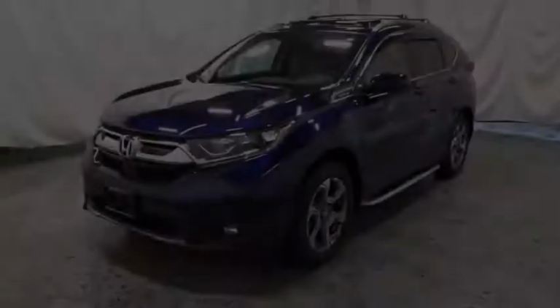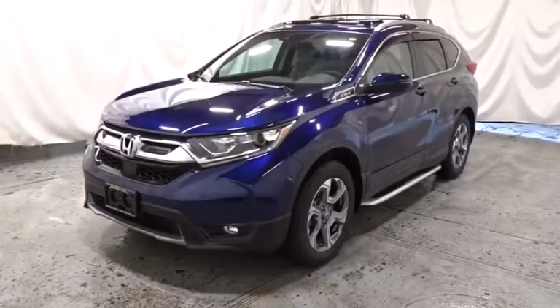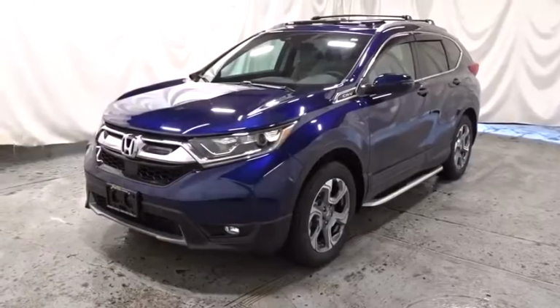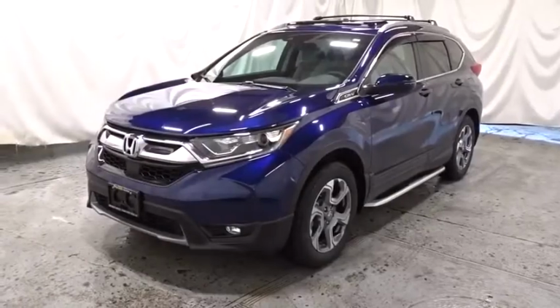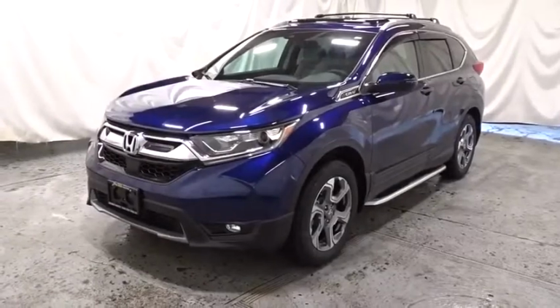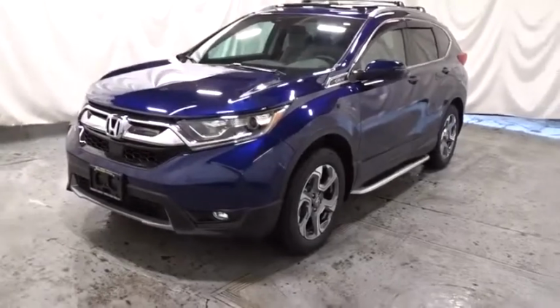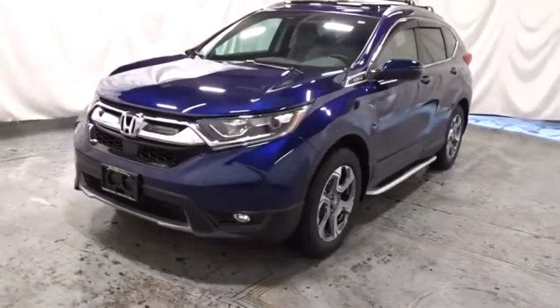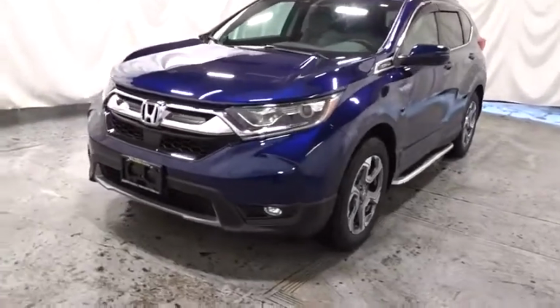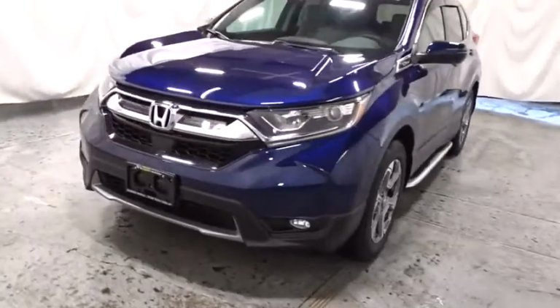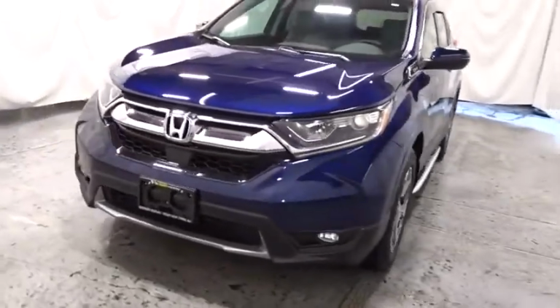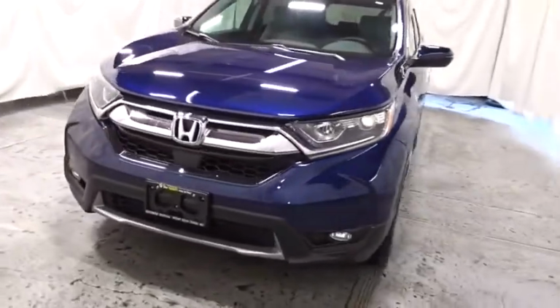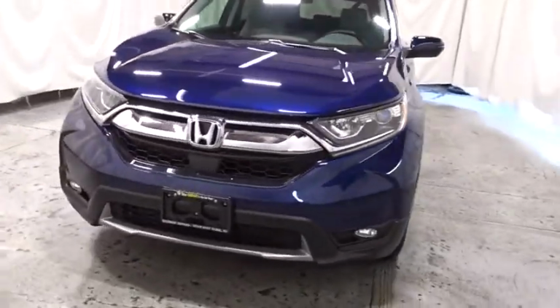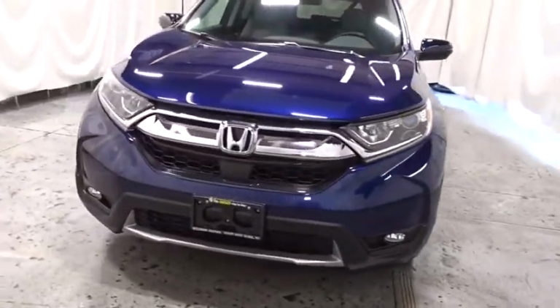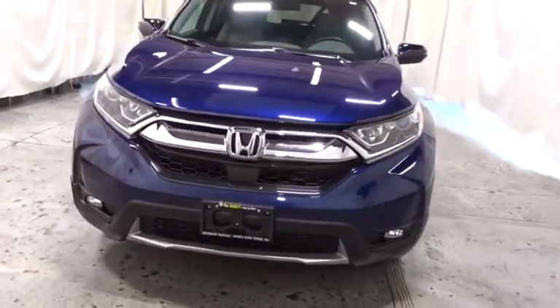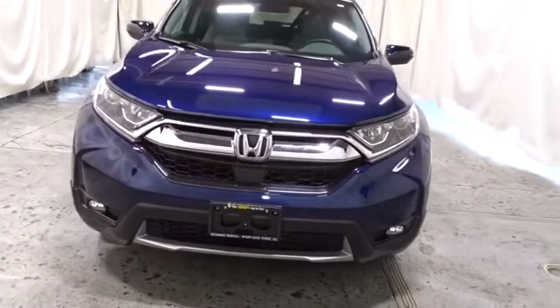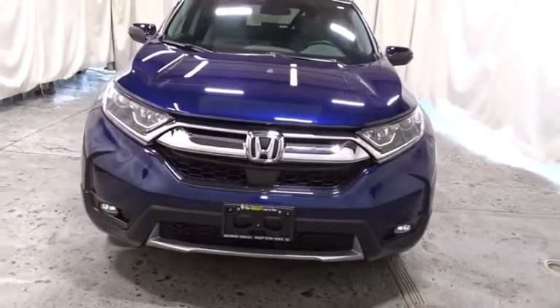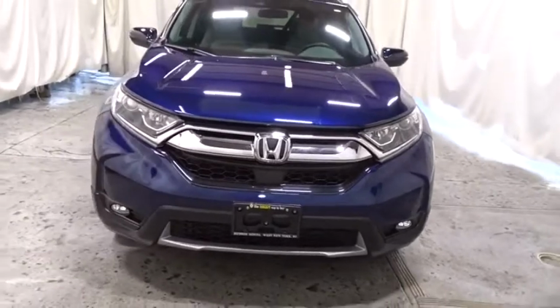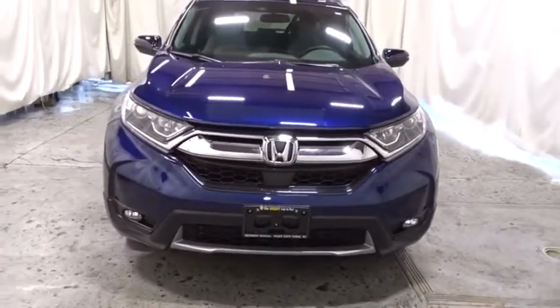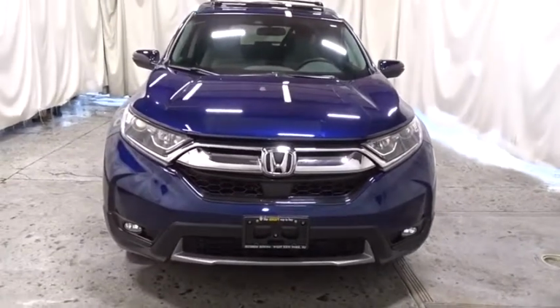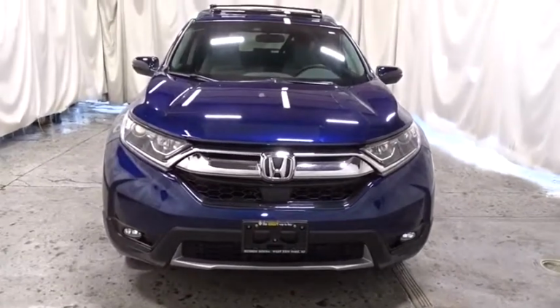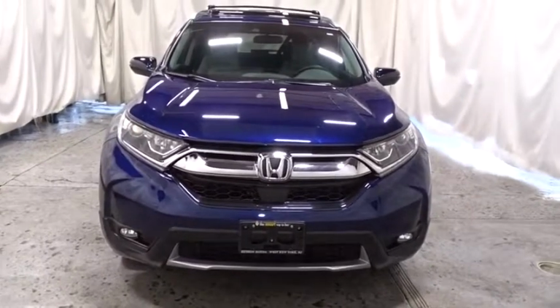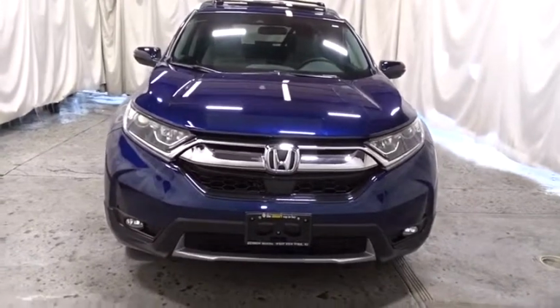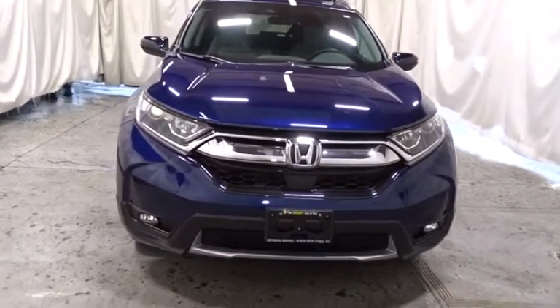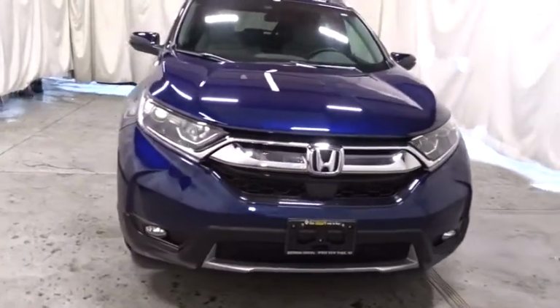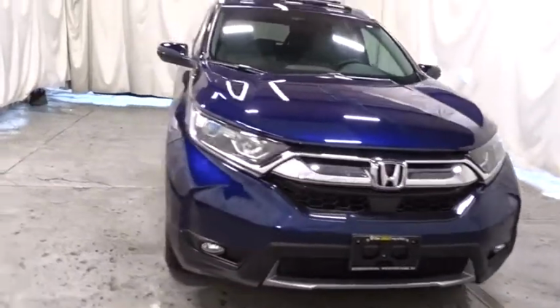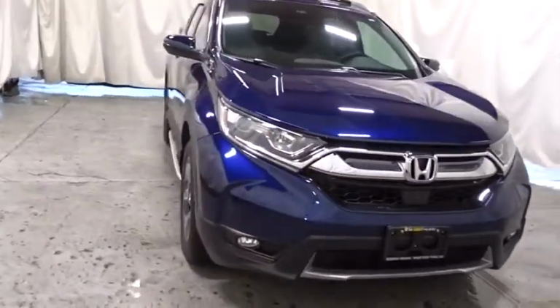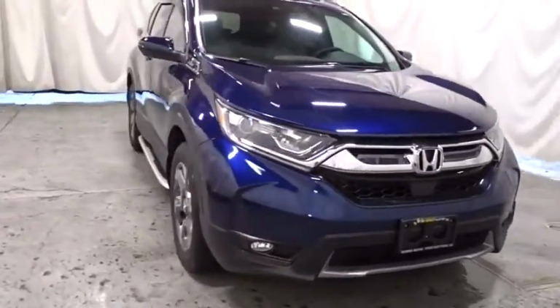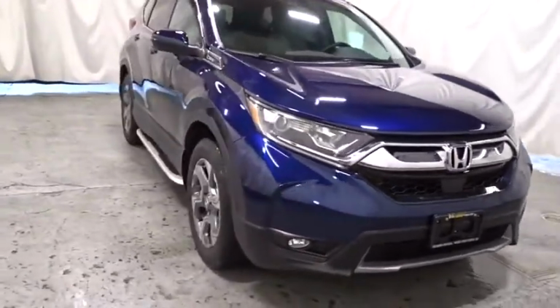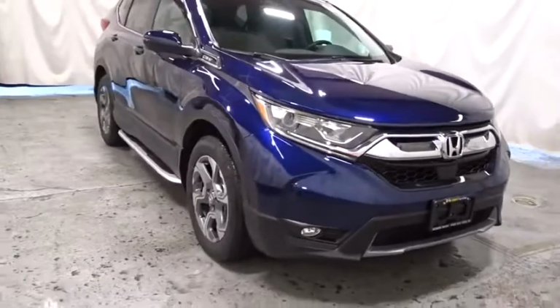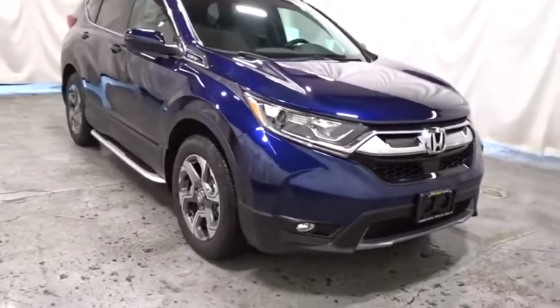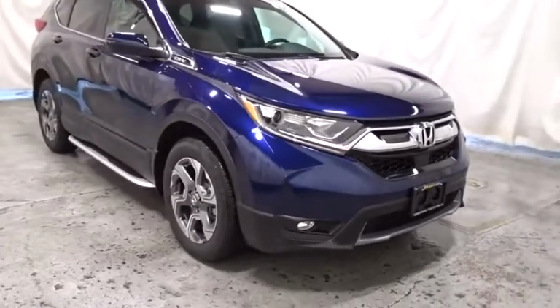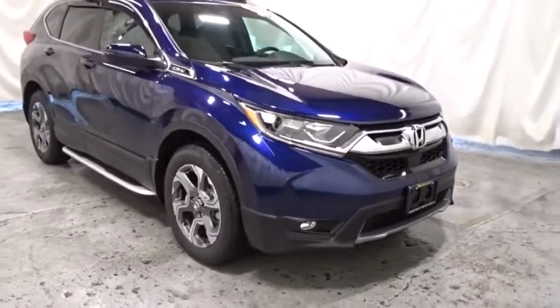Take a ride in the 2019 Honda CR-V — a top recommended vehicle because of its car-like driving manners, good value, cool technology, and comfy interior.